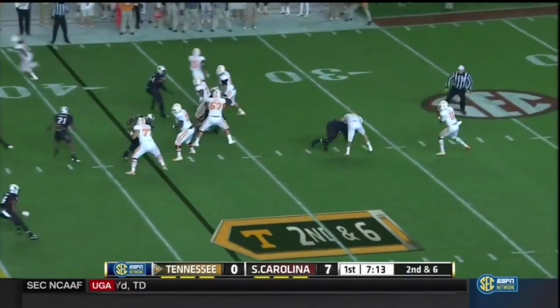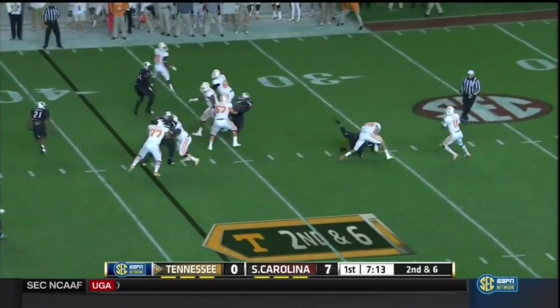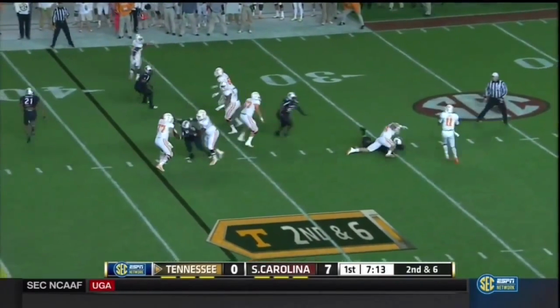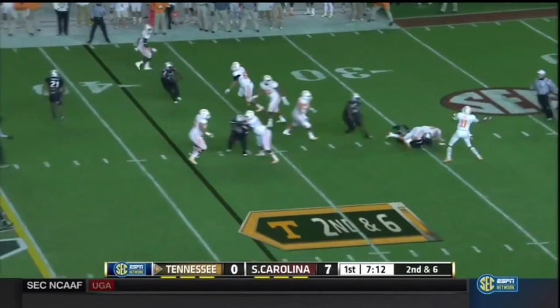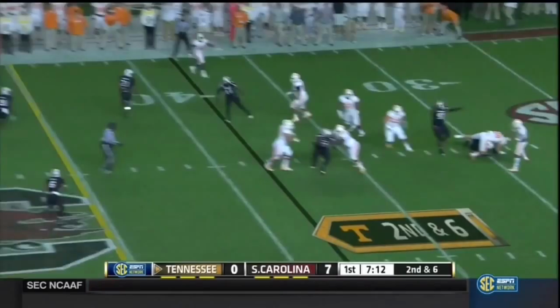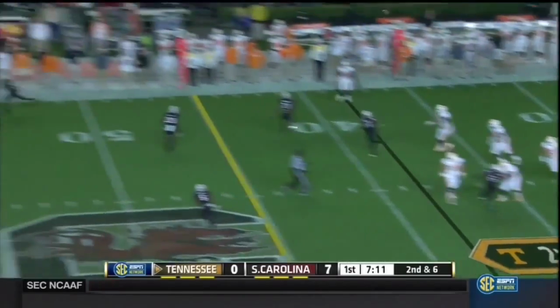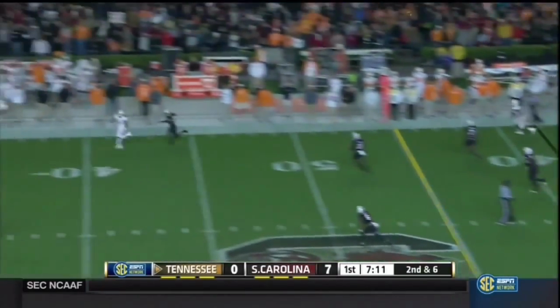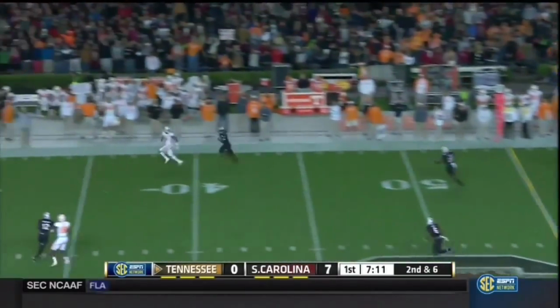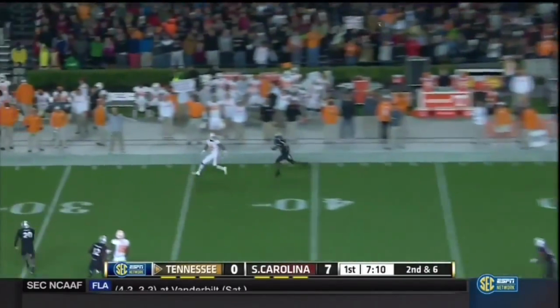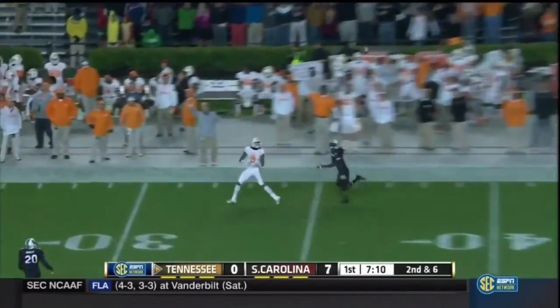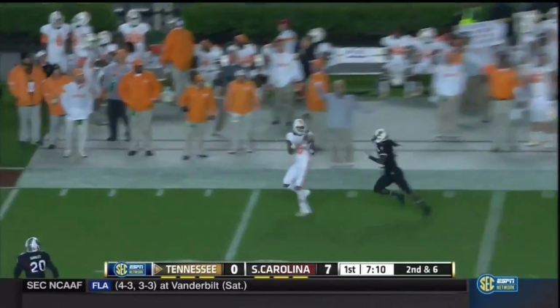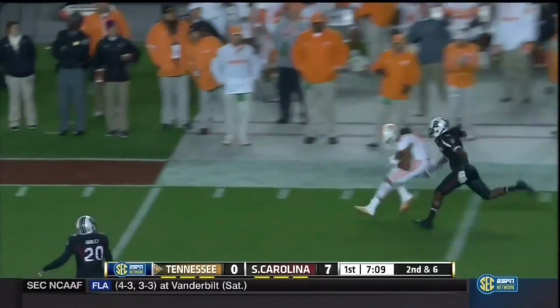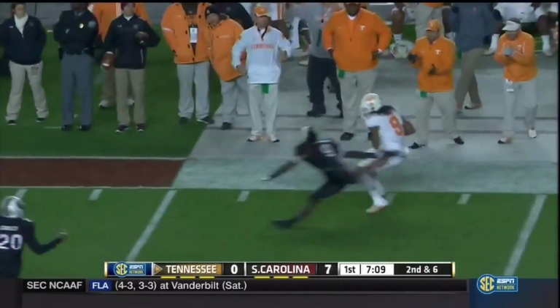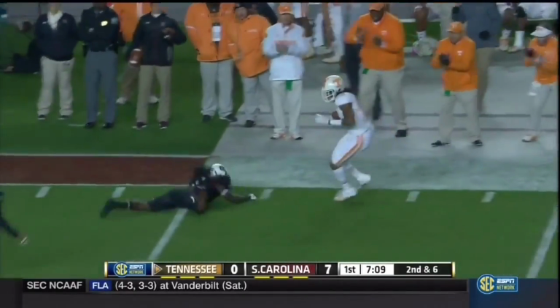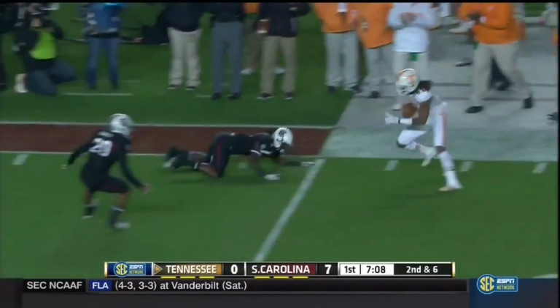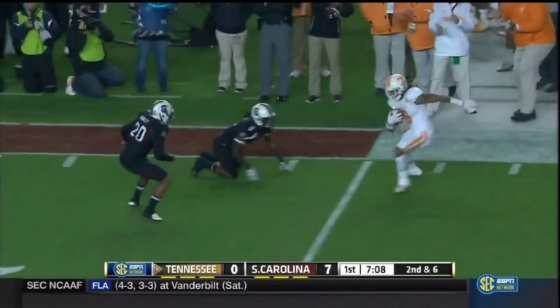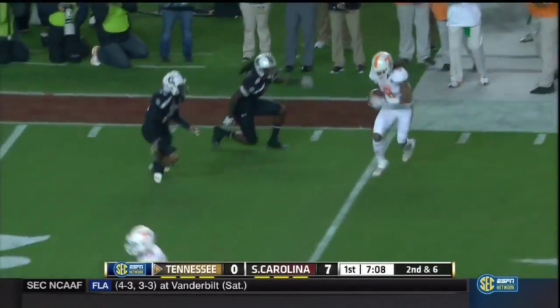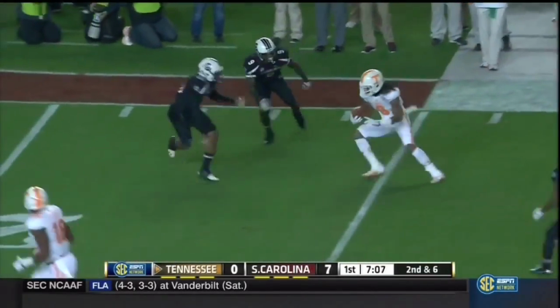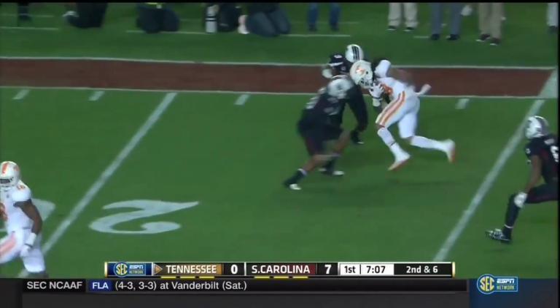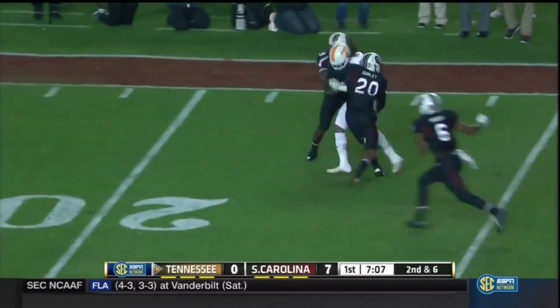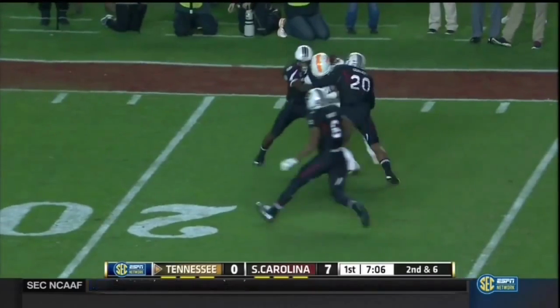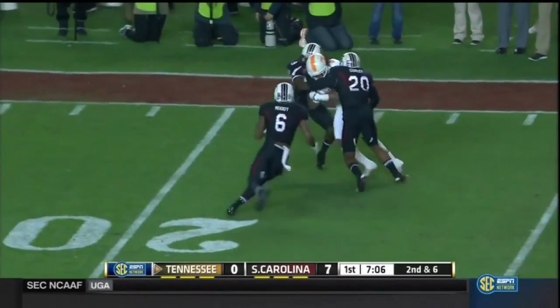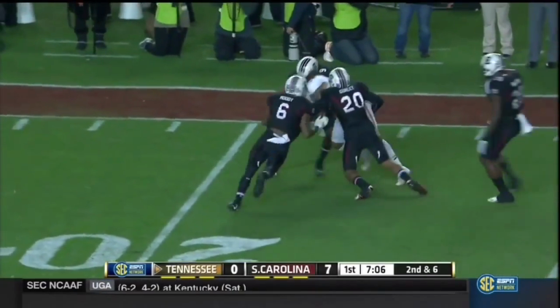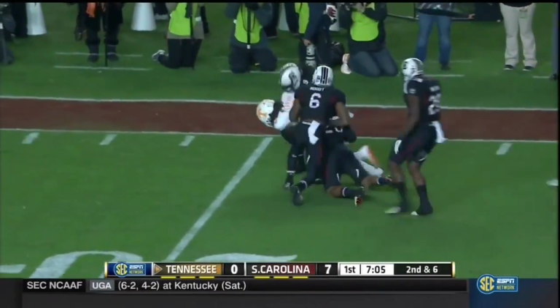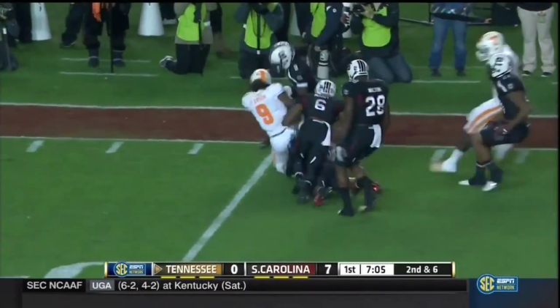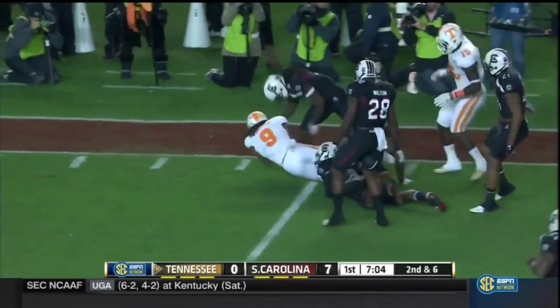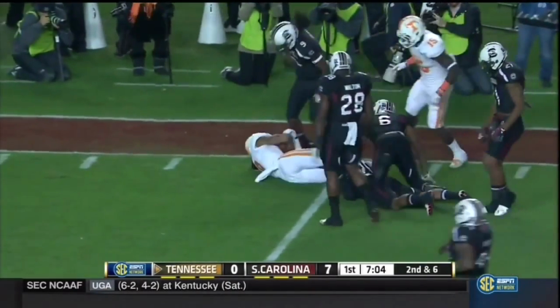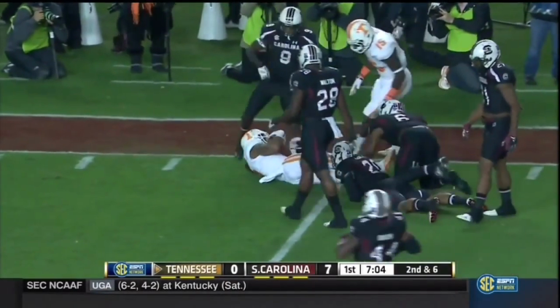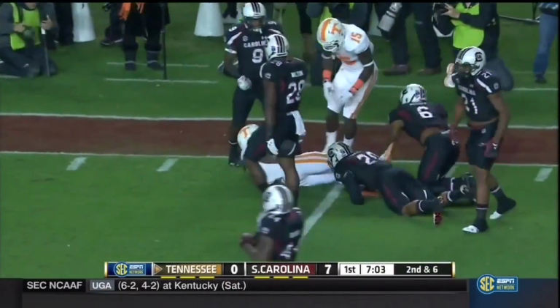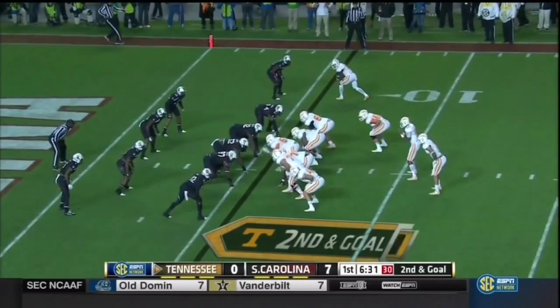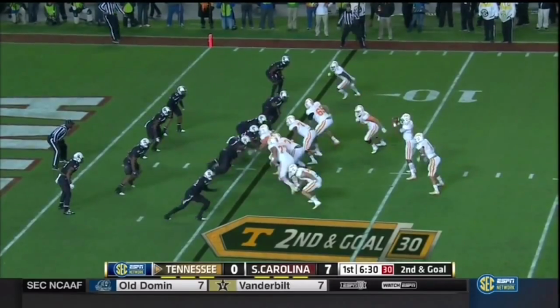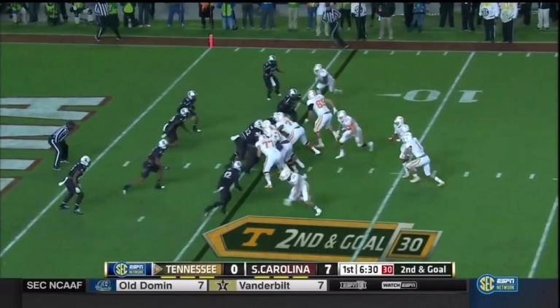Dobbs is going to throw this time. They look for the screen — instead he goes deep, wide open. First down, Tennessee. This is Pearson, and he's got it all the way down with extra effort. Second and goal, Tennessee.